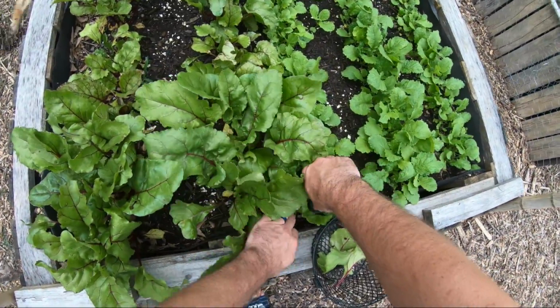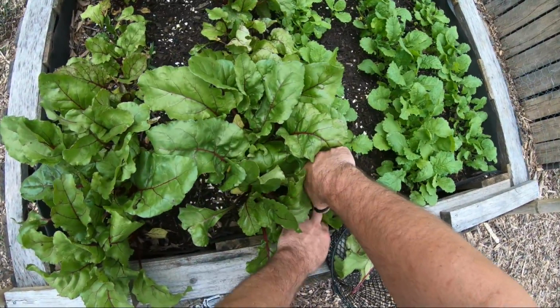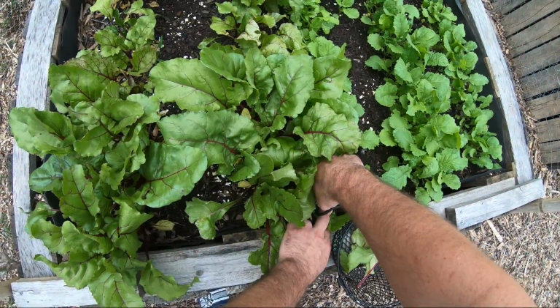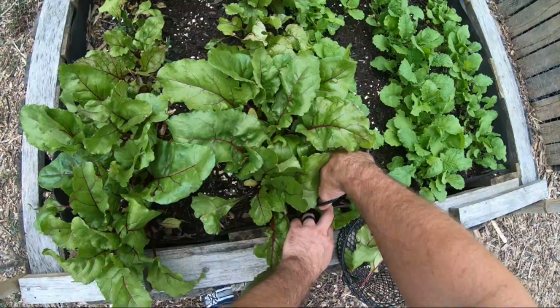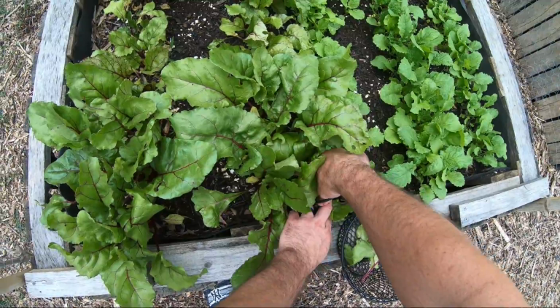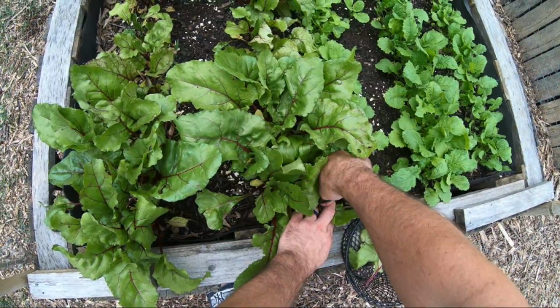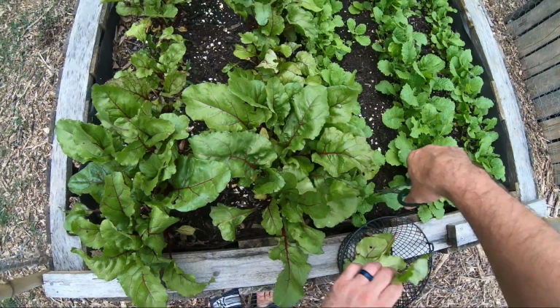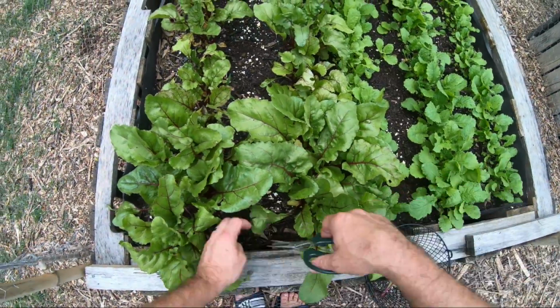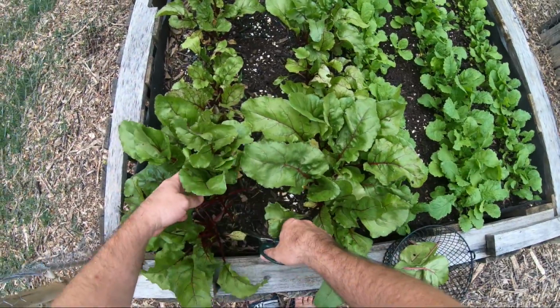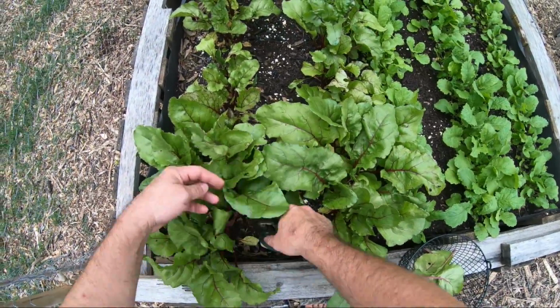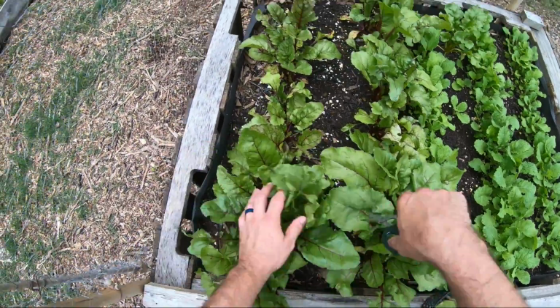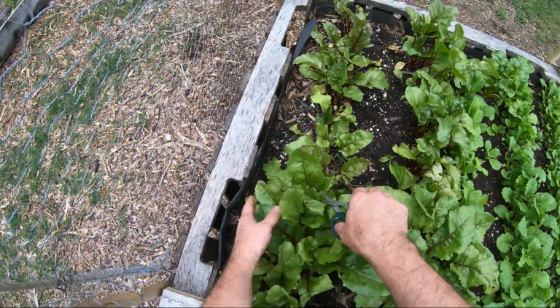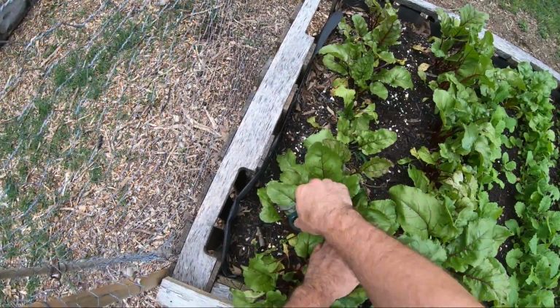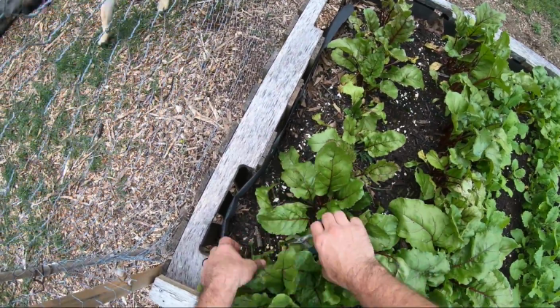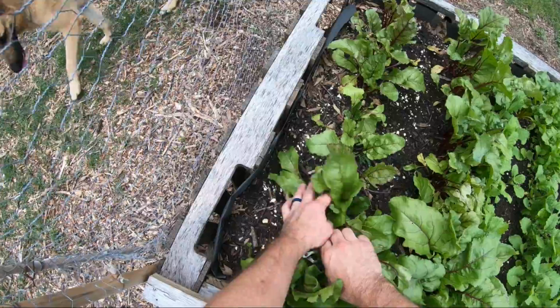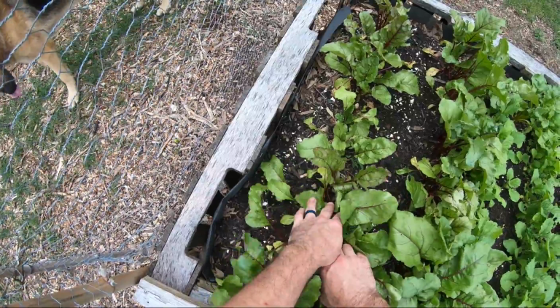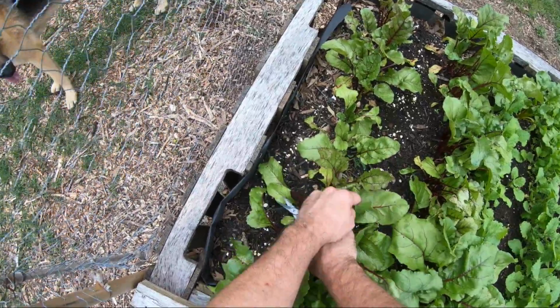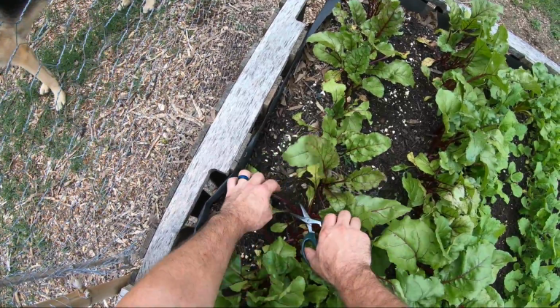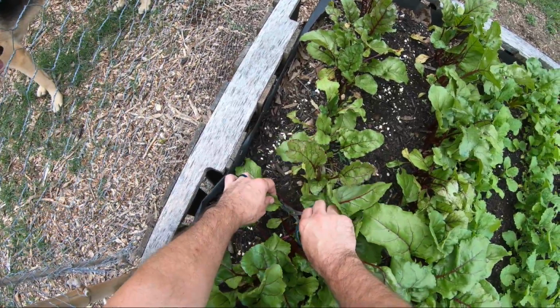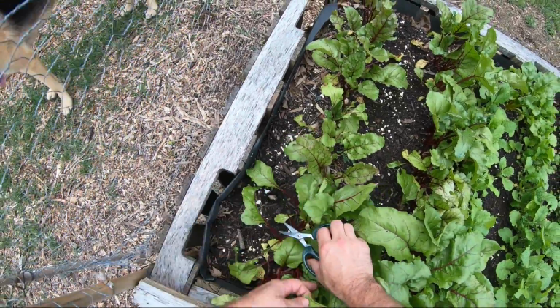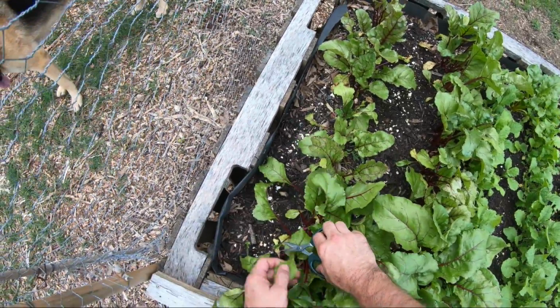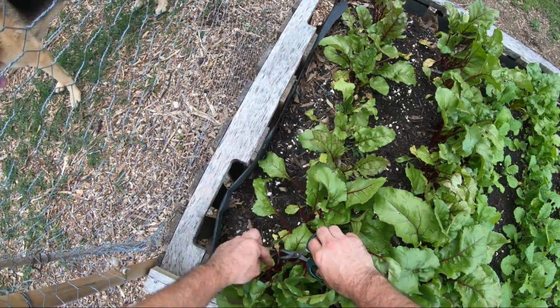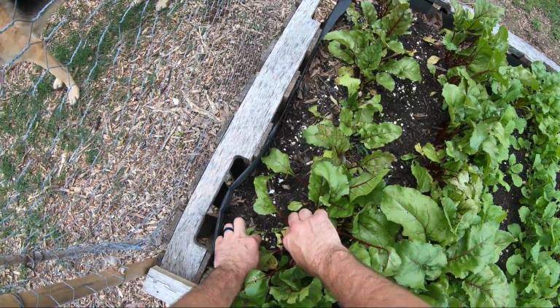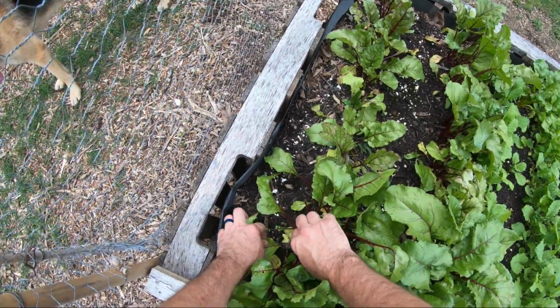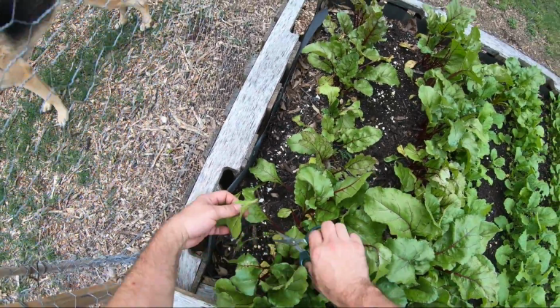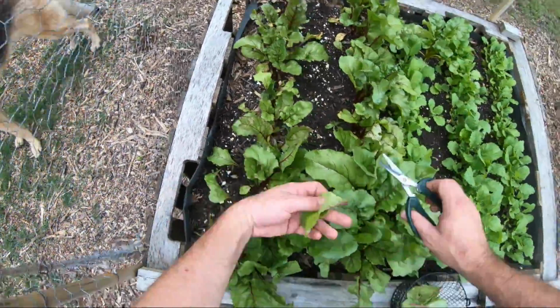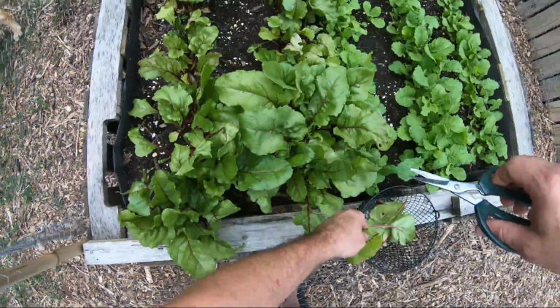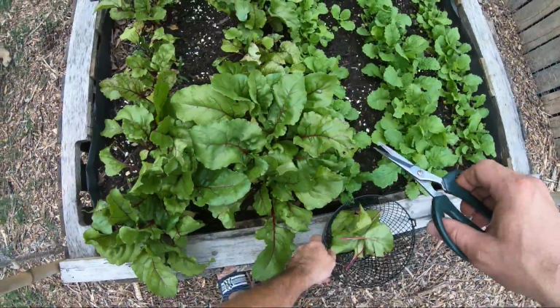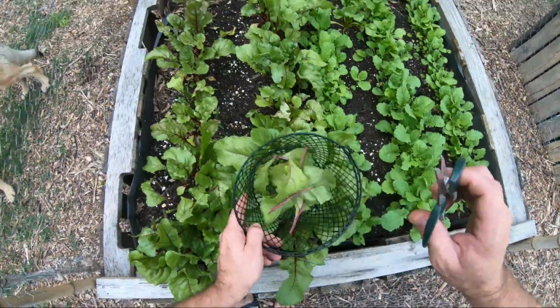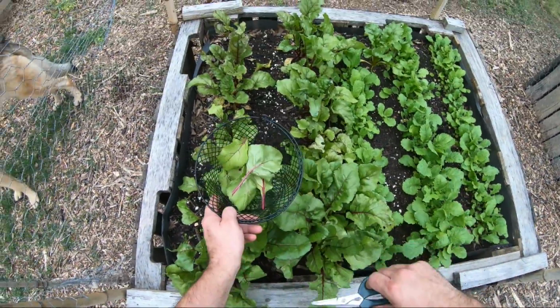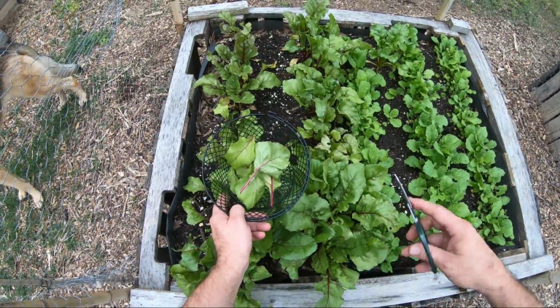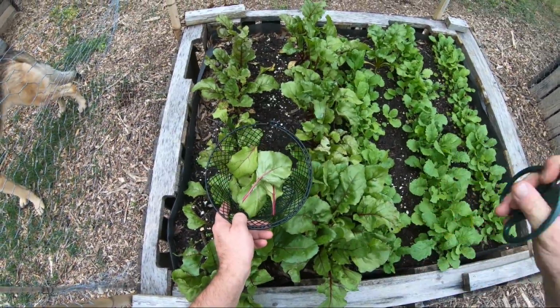If you've never tried them, beet greens are delicious raw. They have like a really sweet kind of taste to them. They offset some of the other things we'll get. All right, so there are some beets.